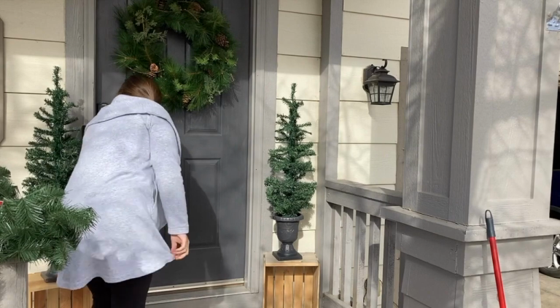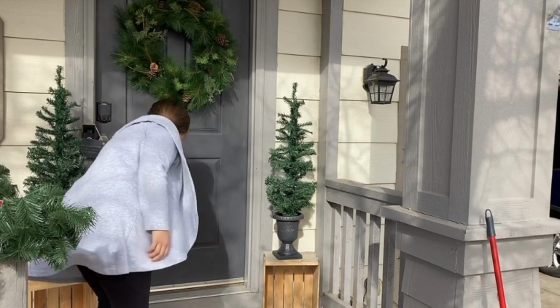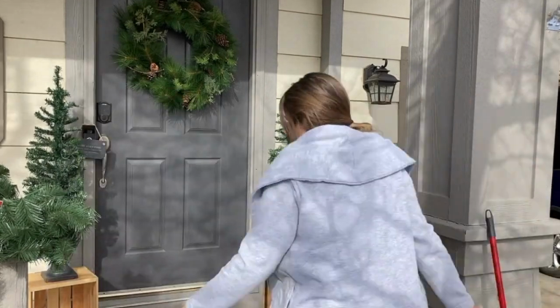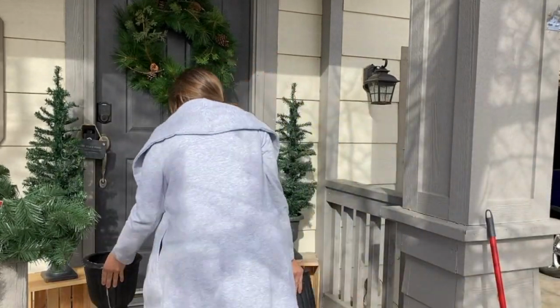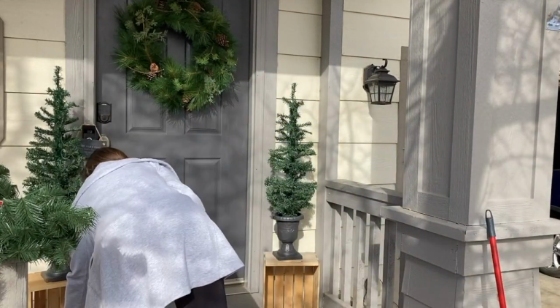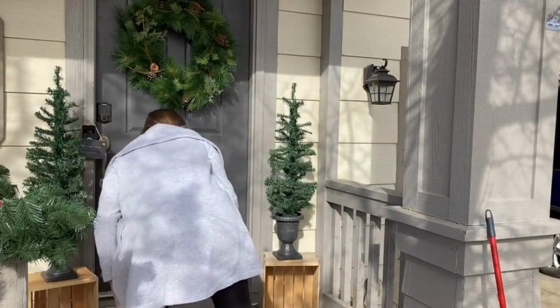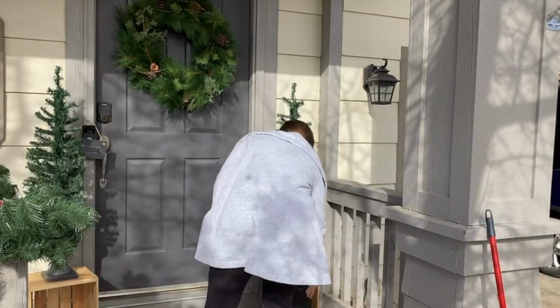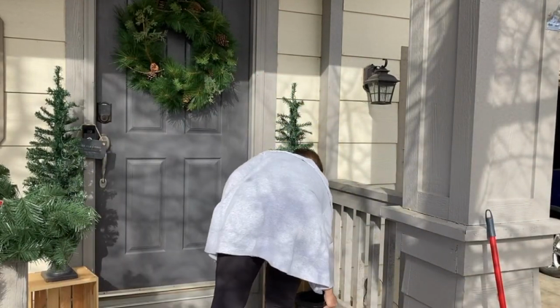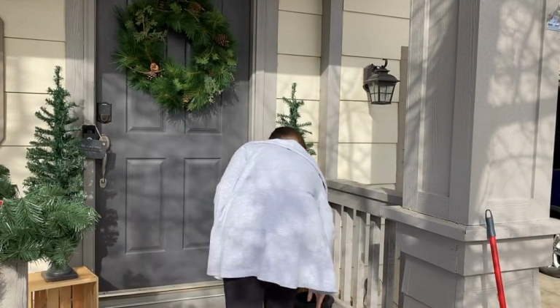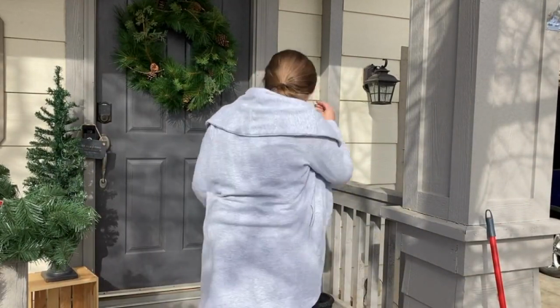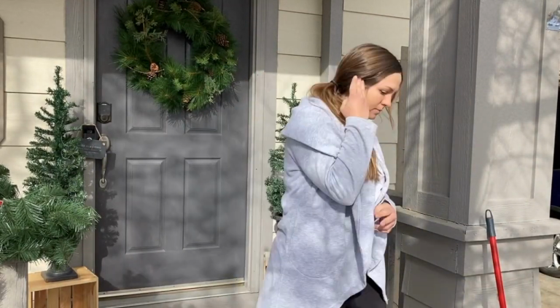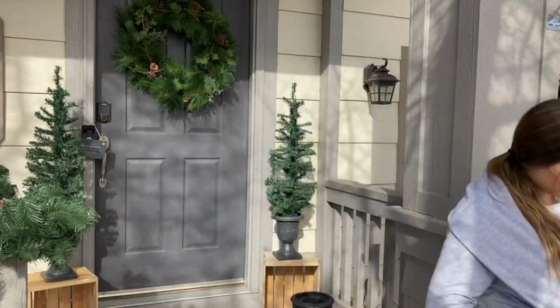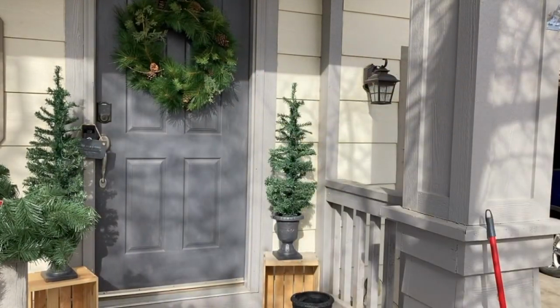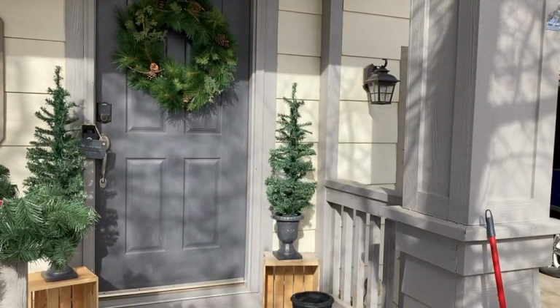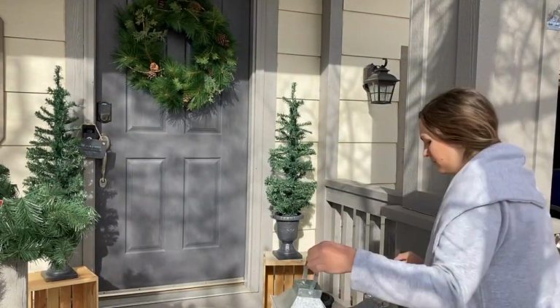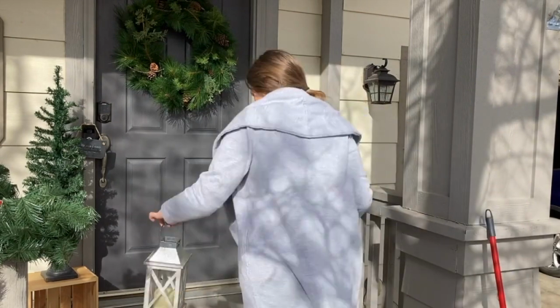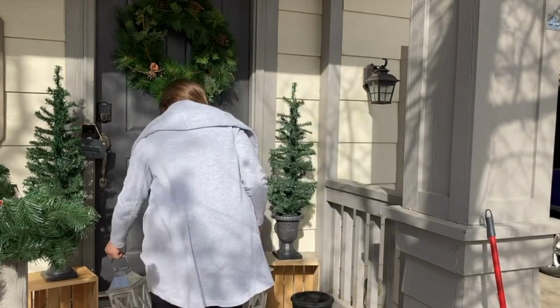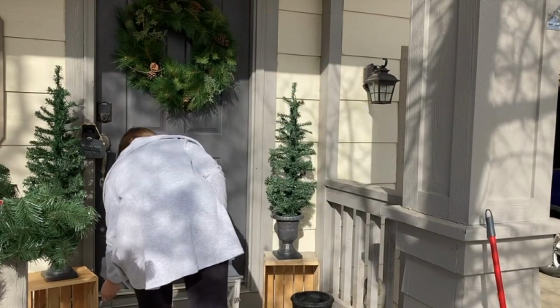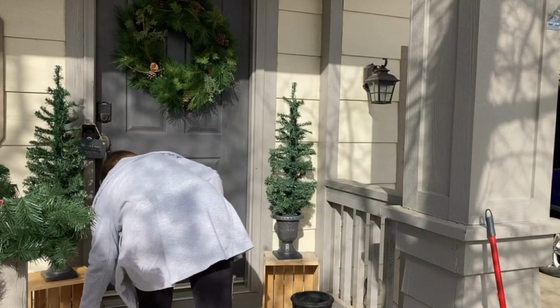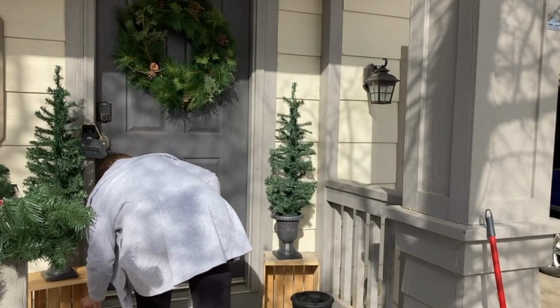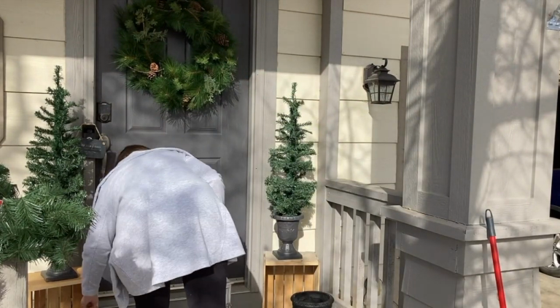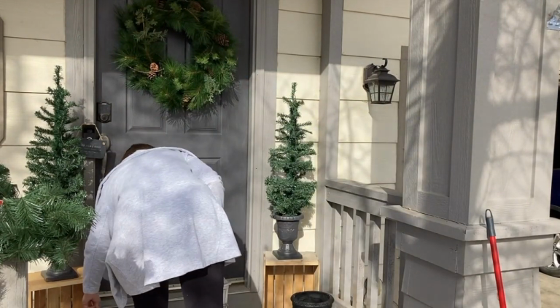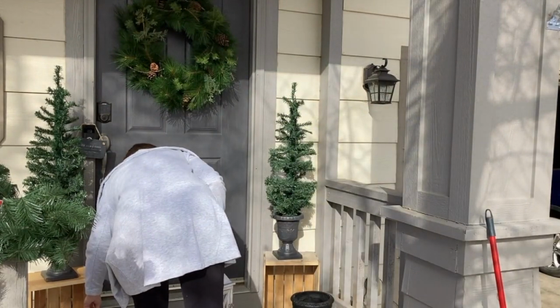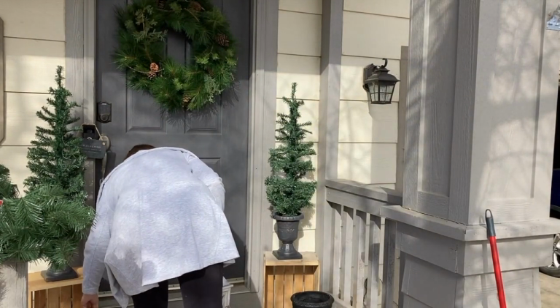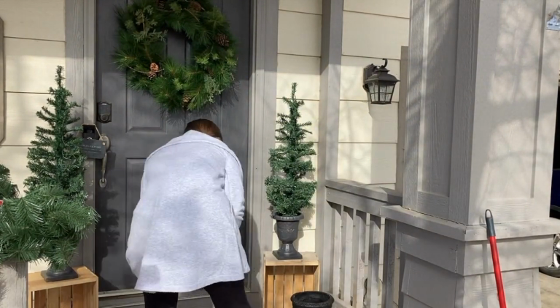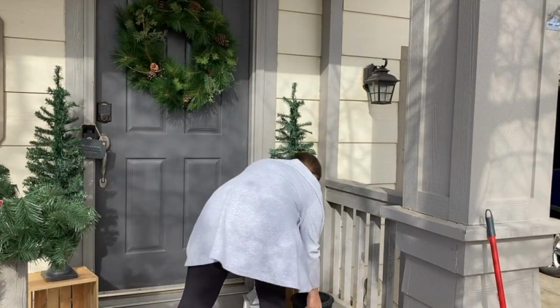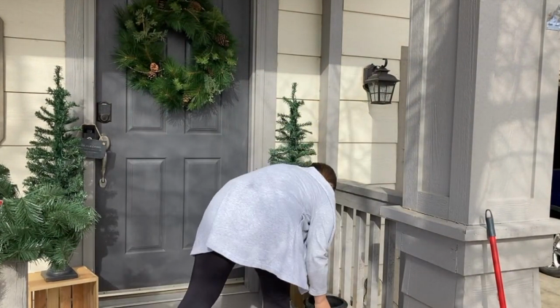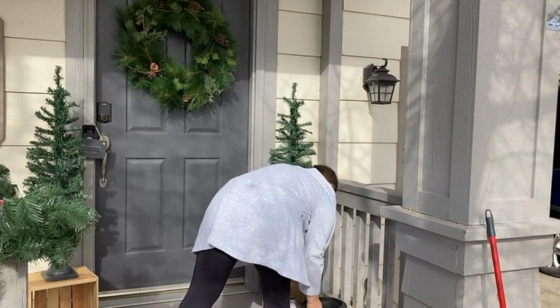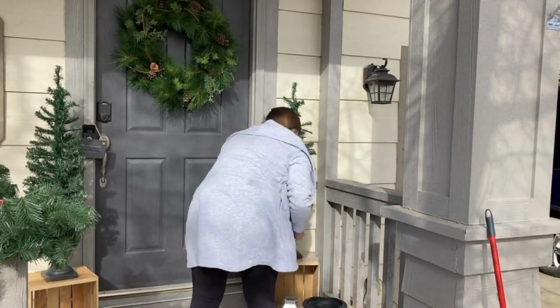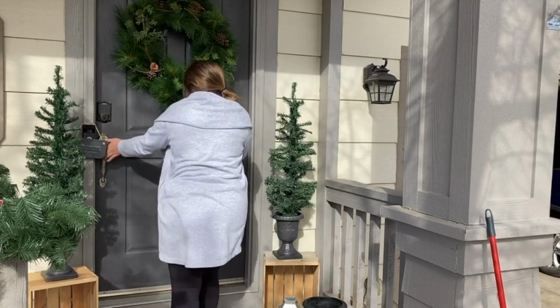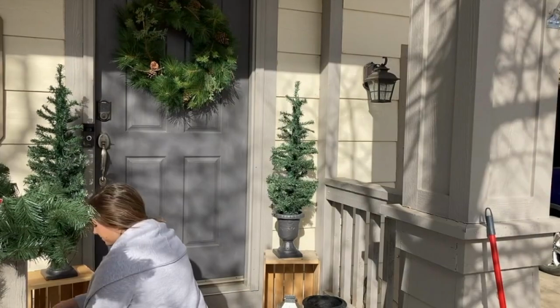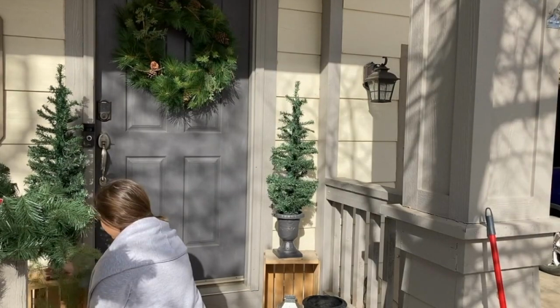Then I just took cuttings from my Christmas tree and stuck them in these cute pots that I got from Goodwill for five dollars each, and I like the way that turned out.